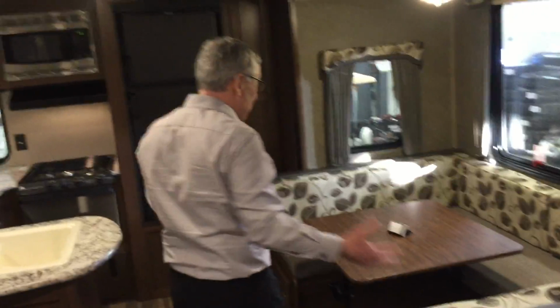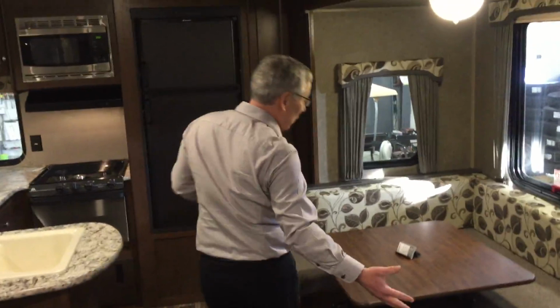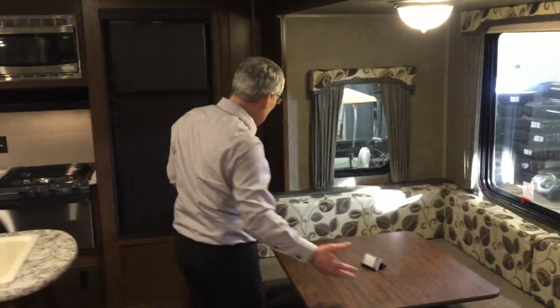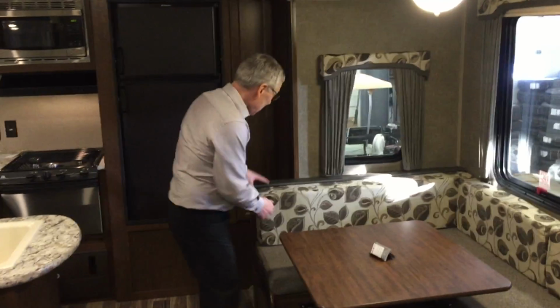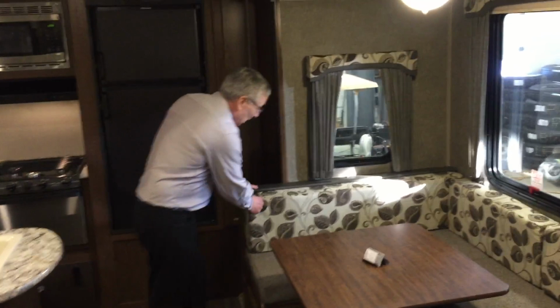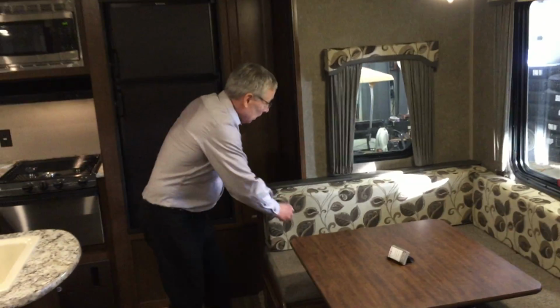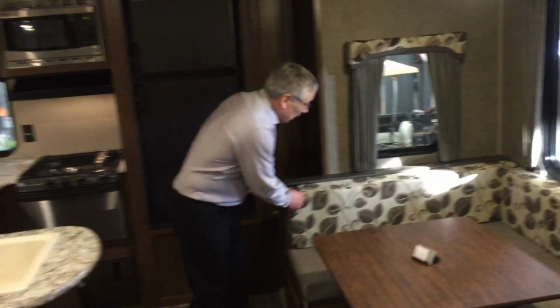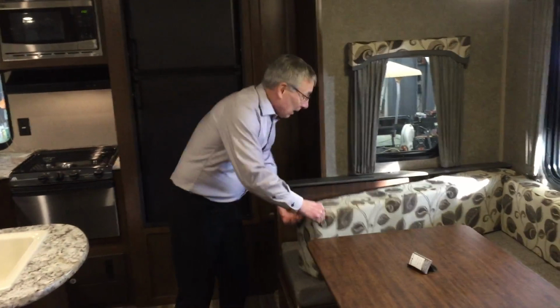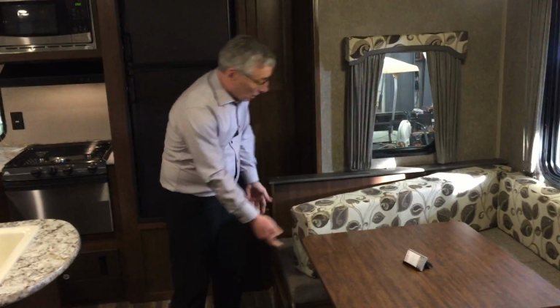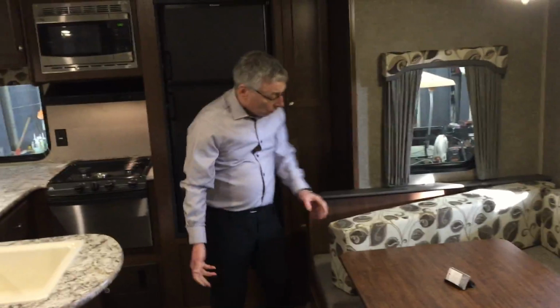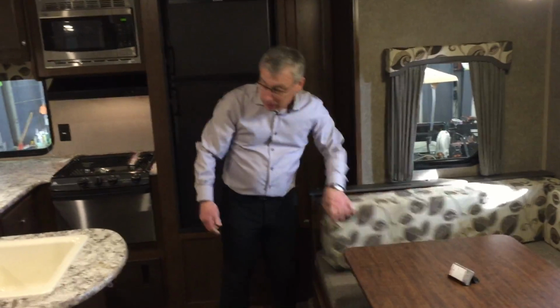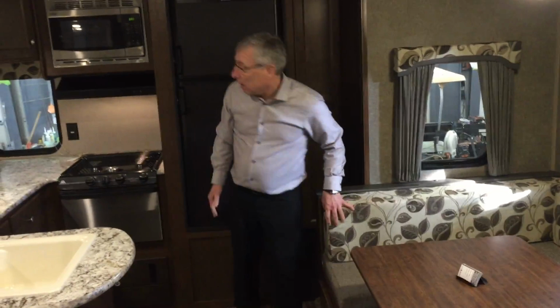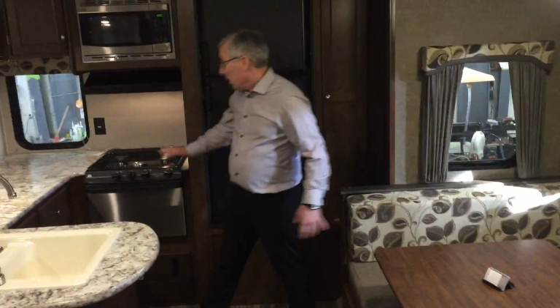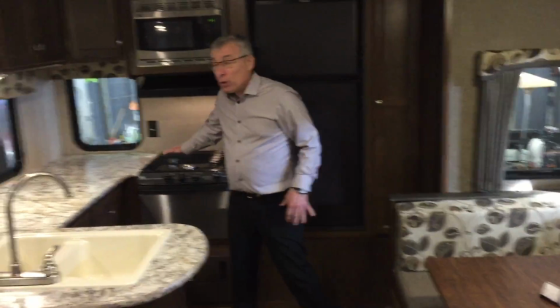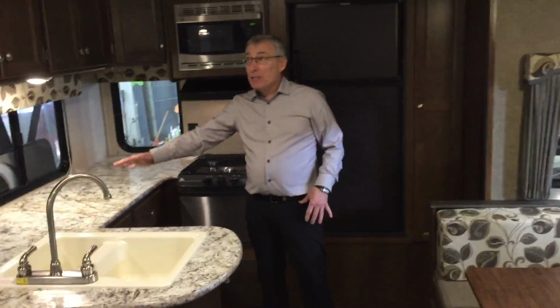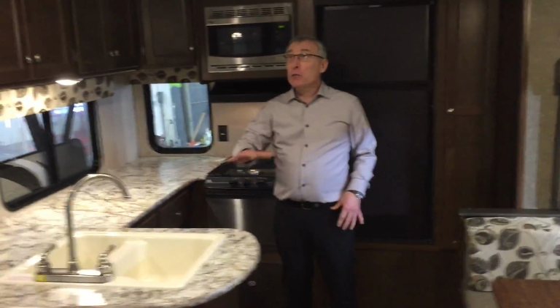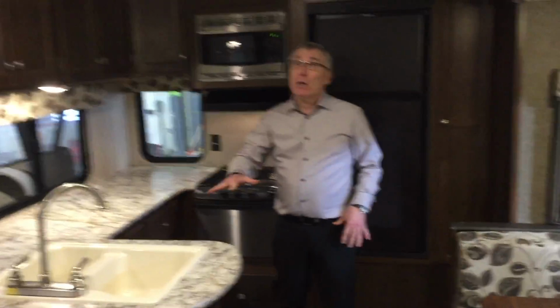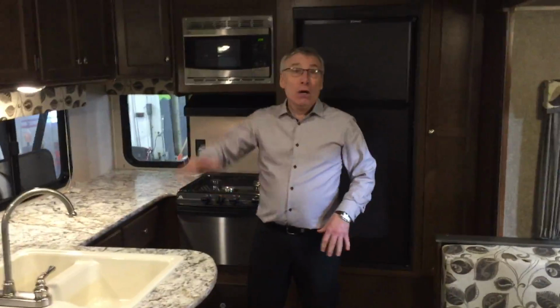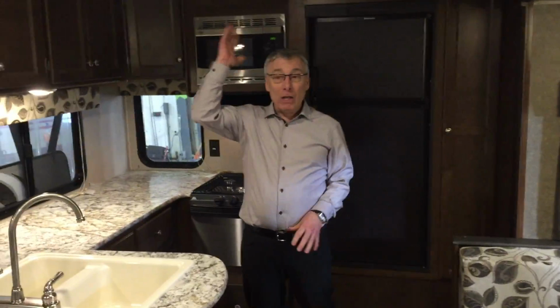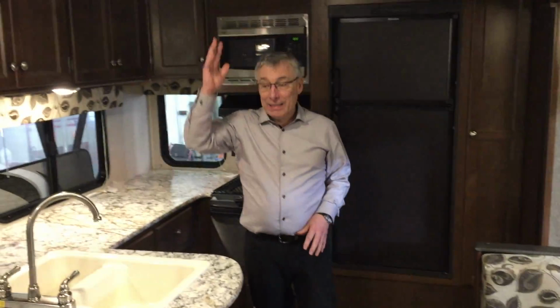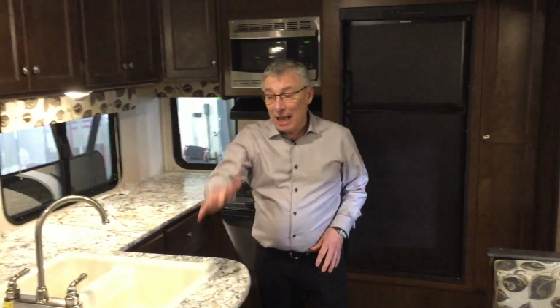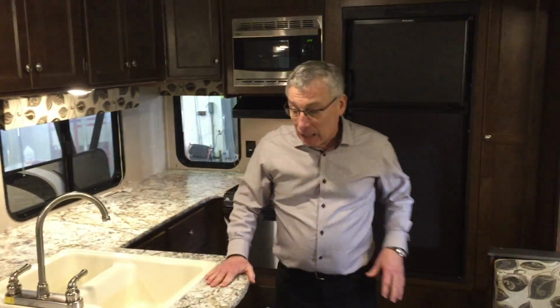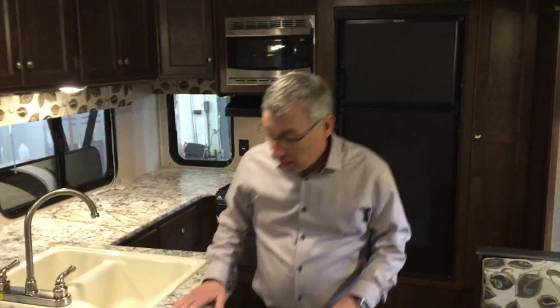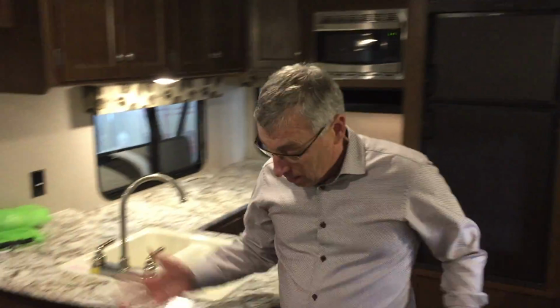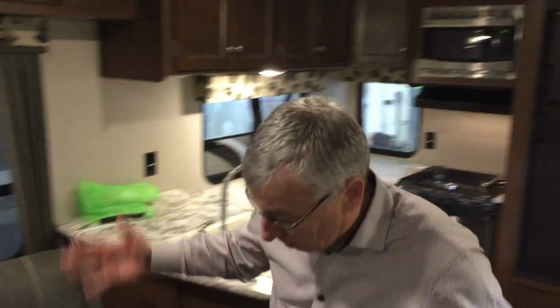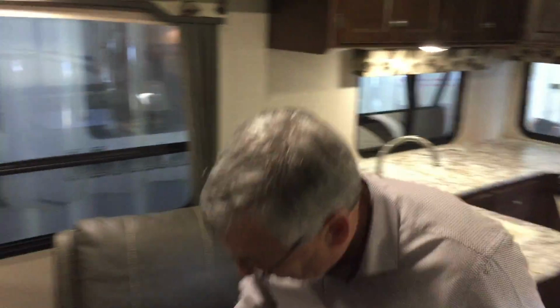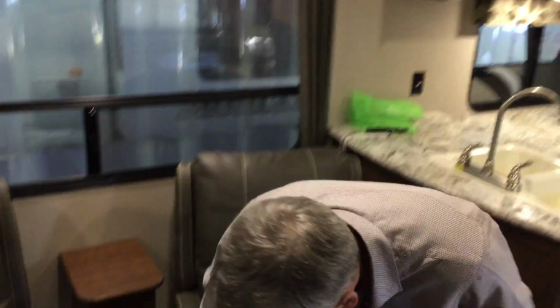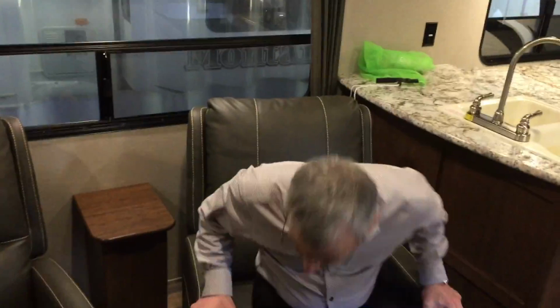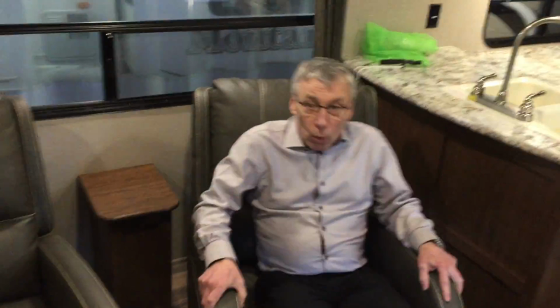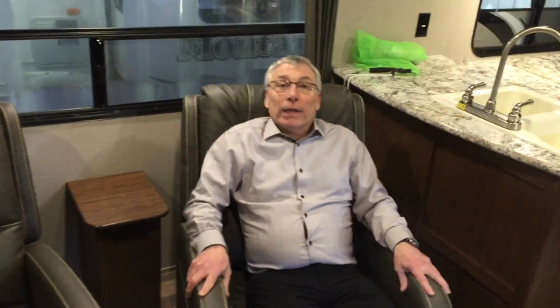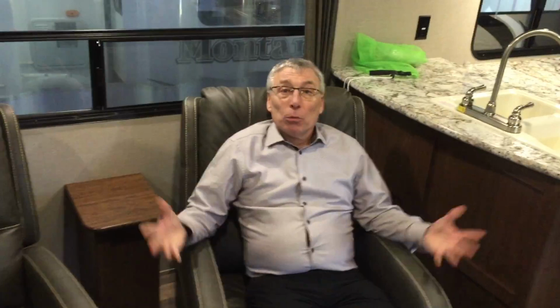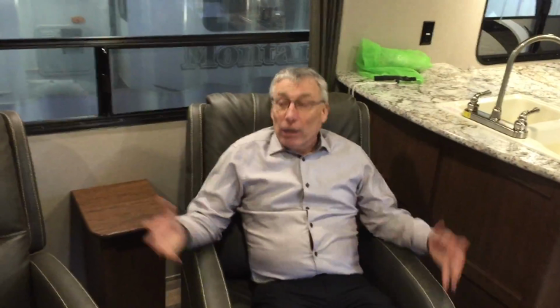Big U-shaped dinette — look at the thickness of those cushions. There's great counter space in this model, all LED lighting, and really comfortable chairs.